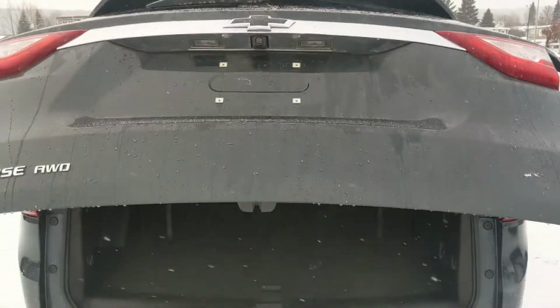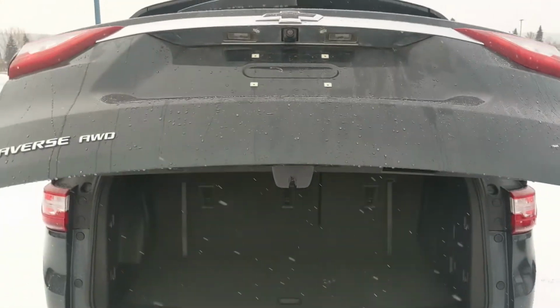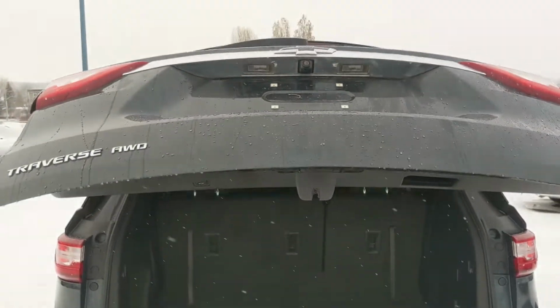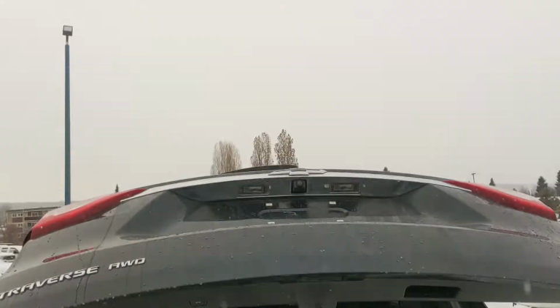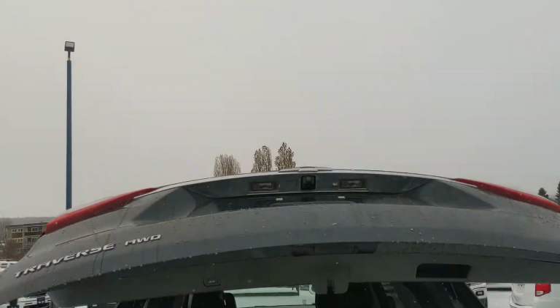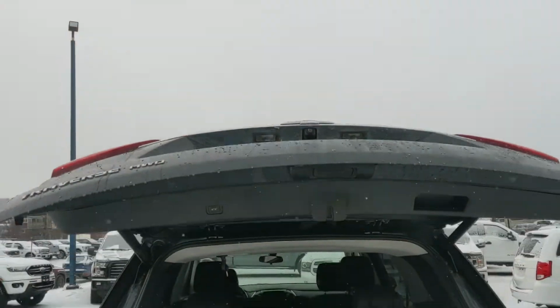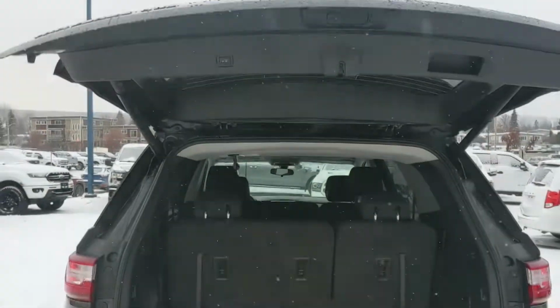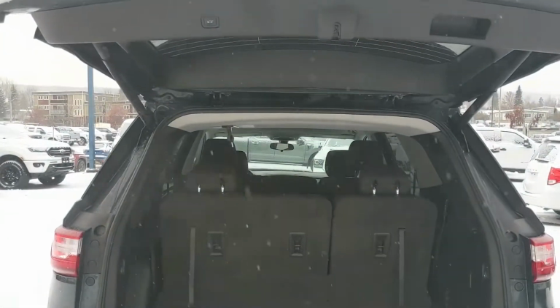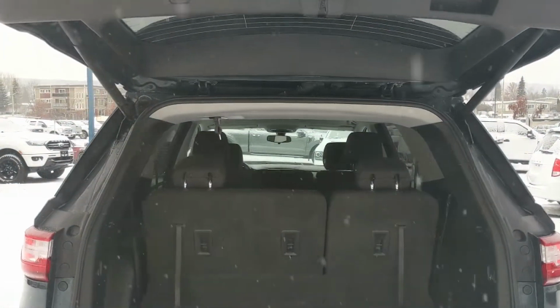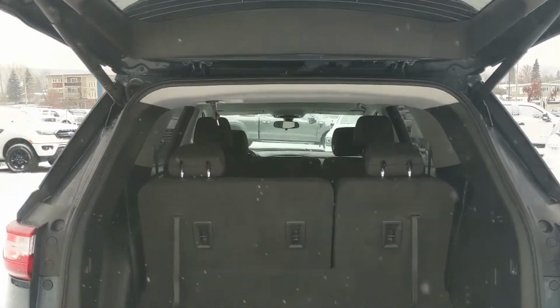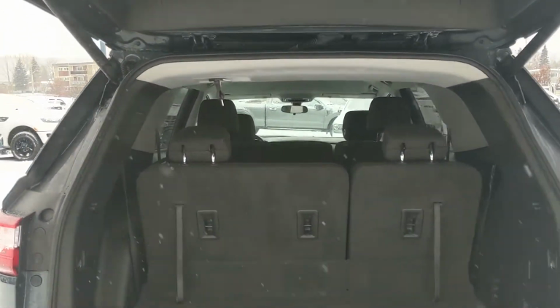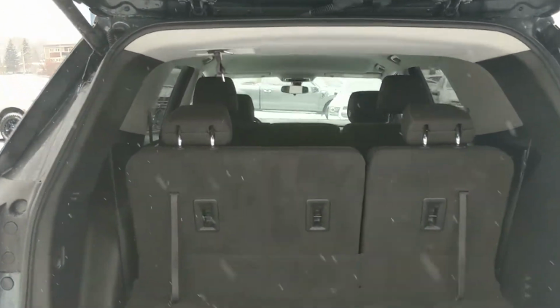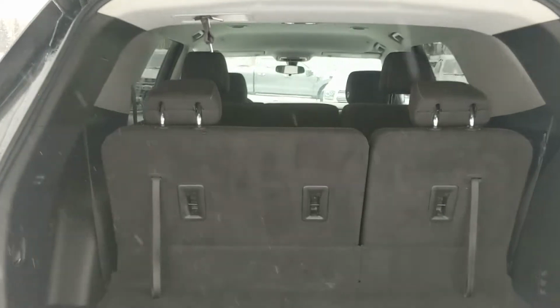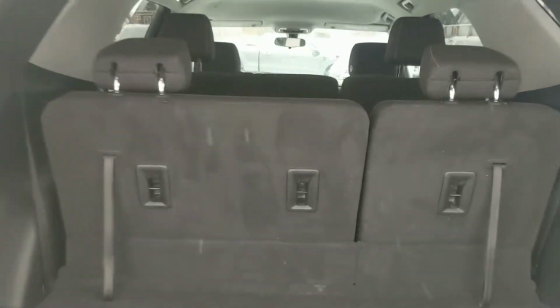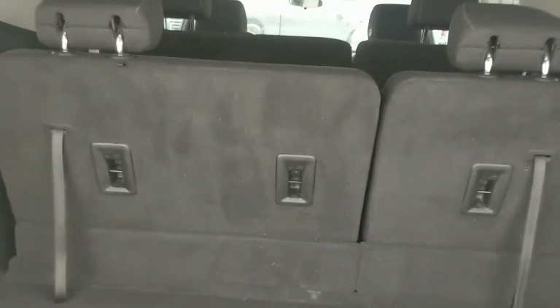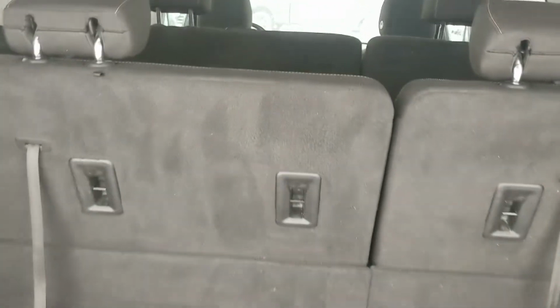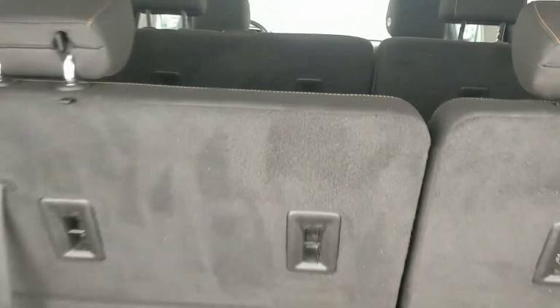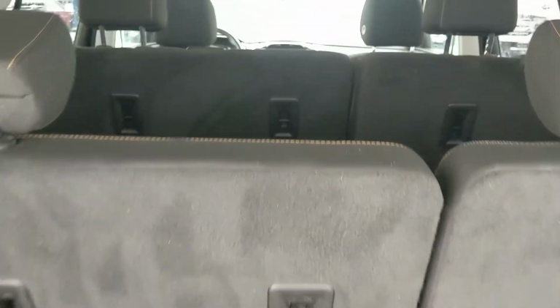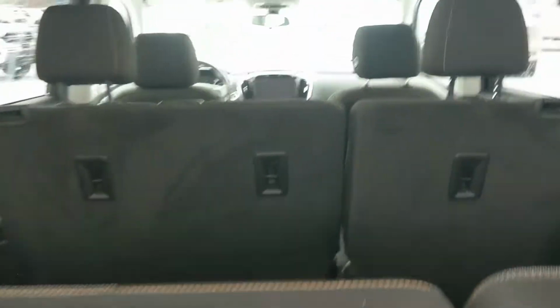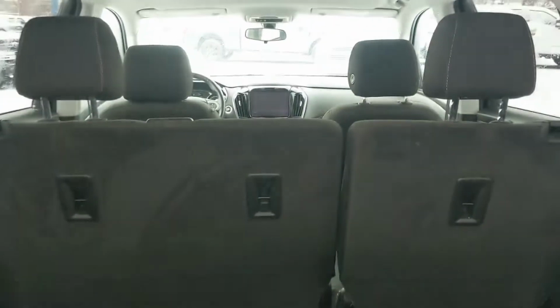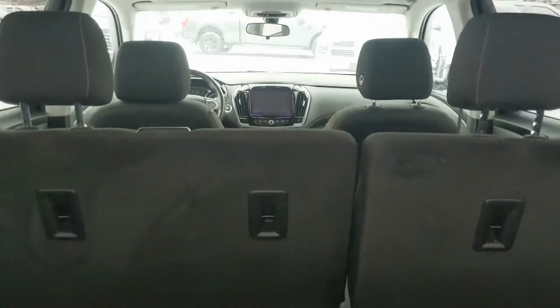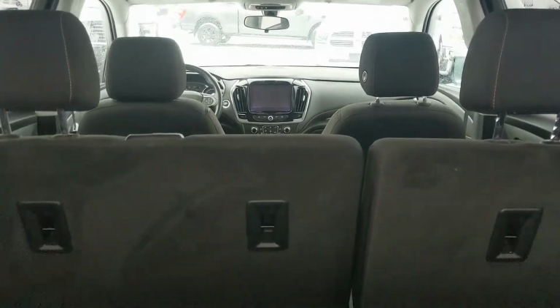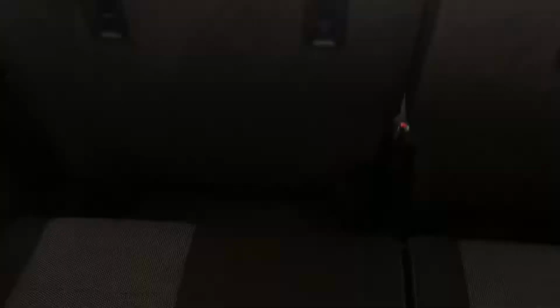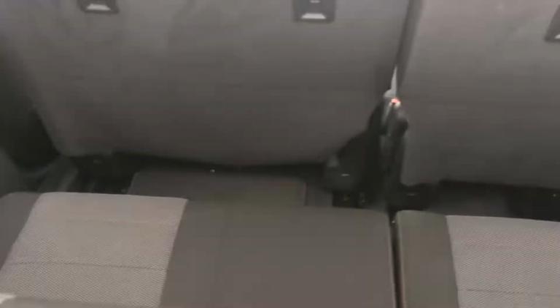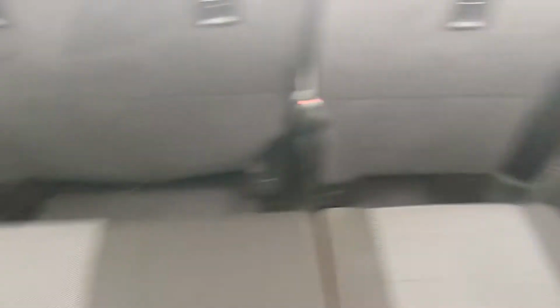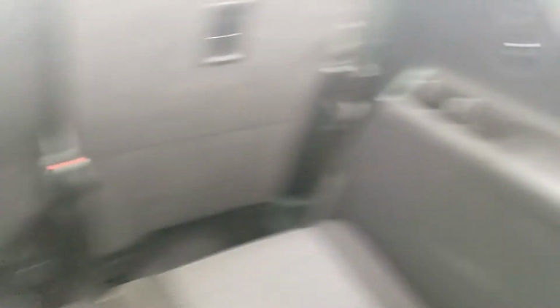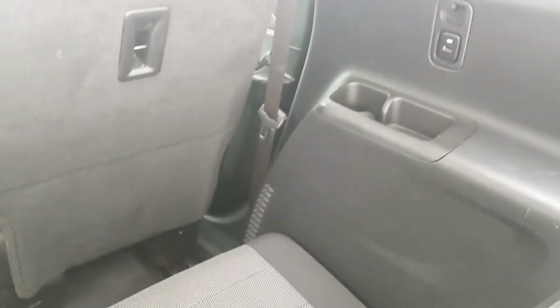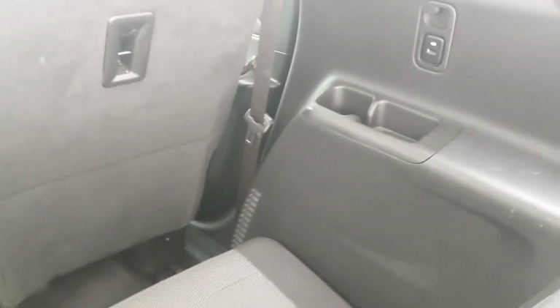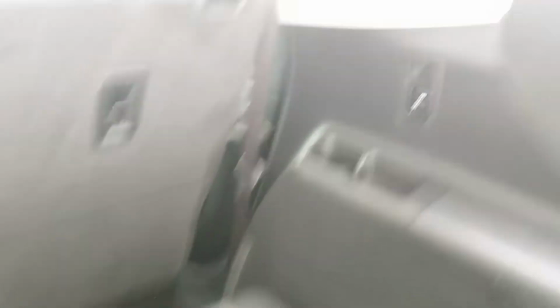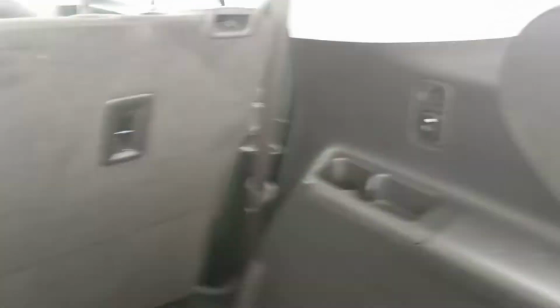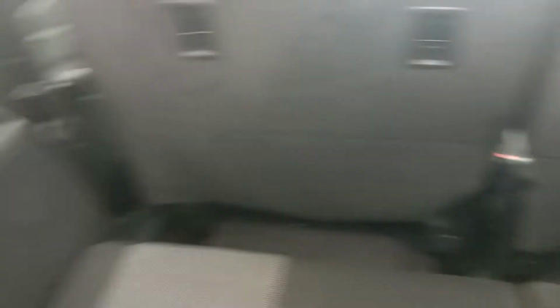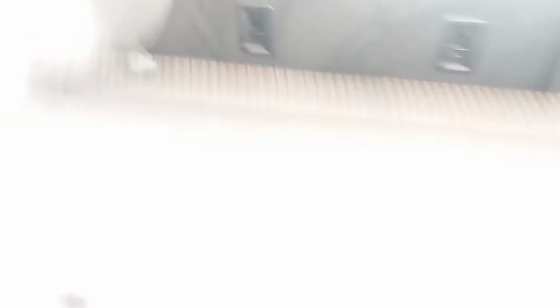First, looking into the back, we have a nice power liftgate that opens up and out of the way for you, revealing your cargo area and third row seating area. You do have seating for eight in this vehicle, with their own cup holders and everything back here.